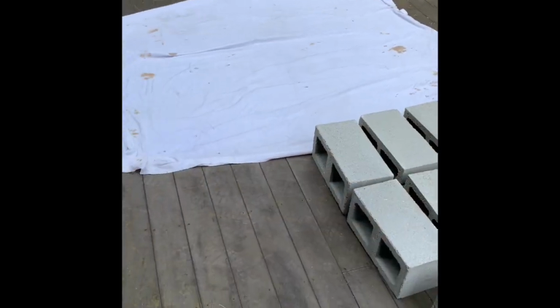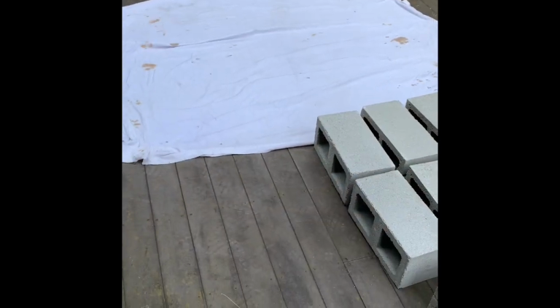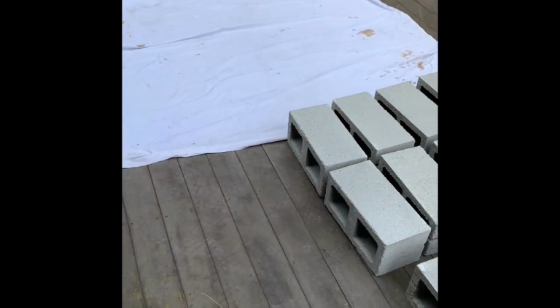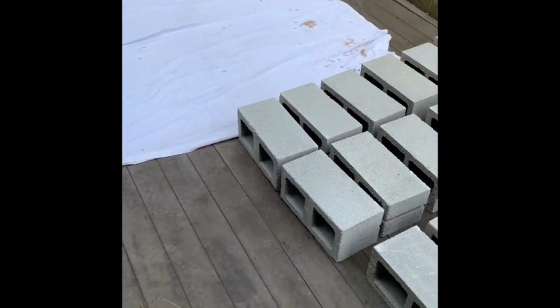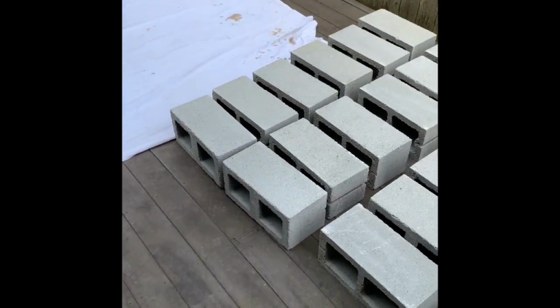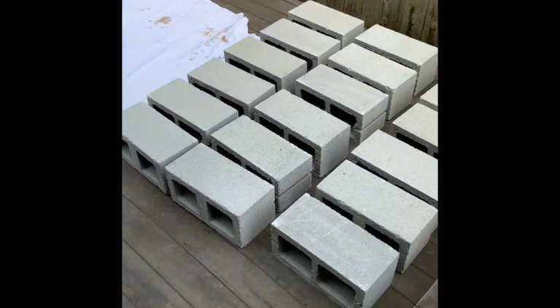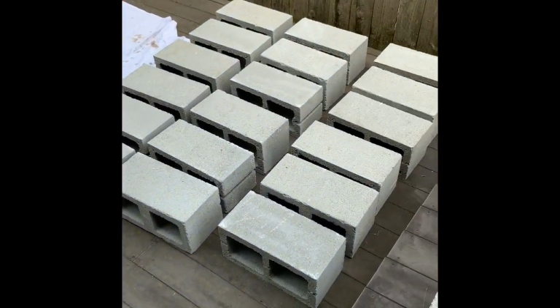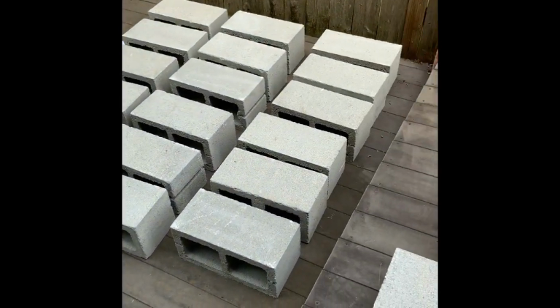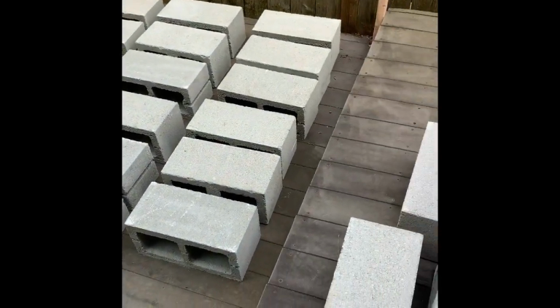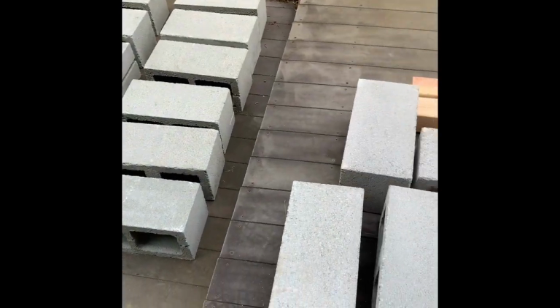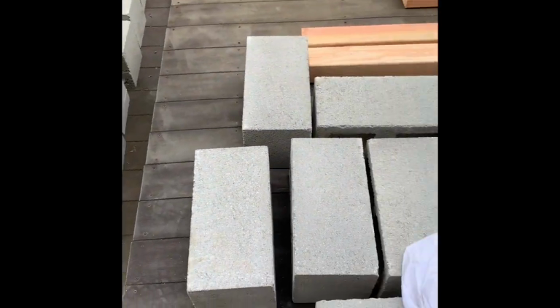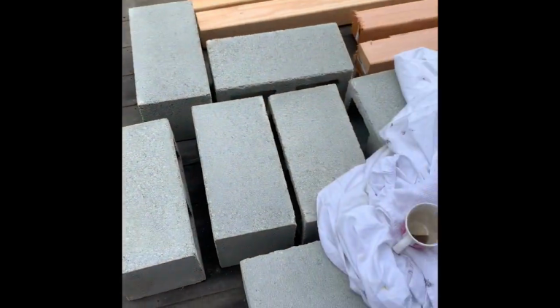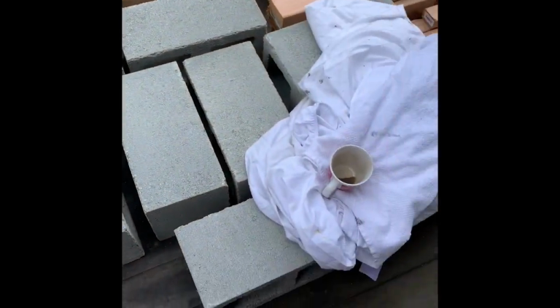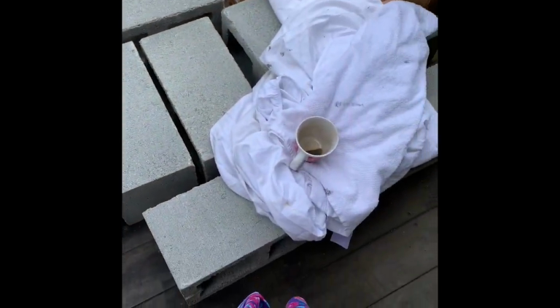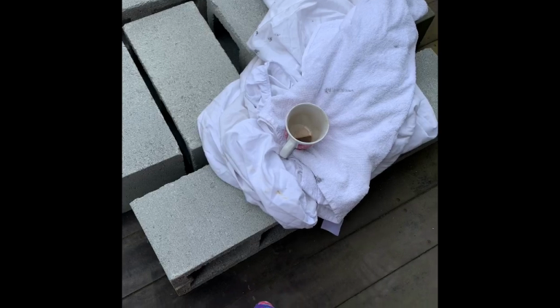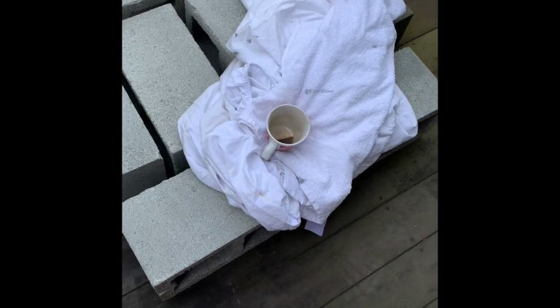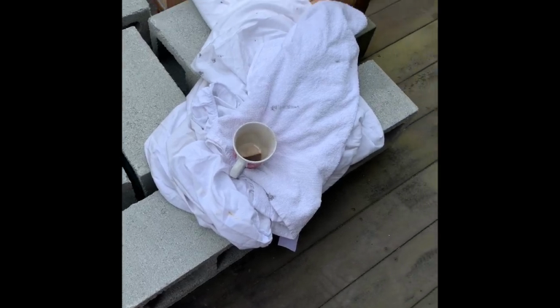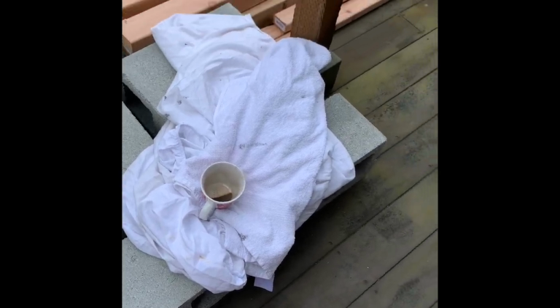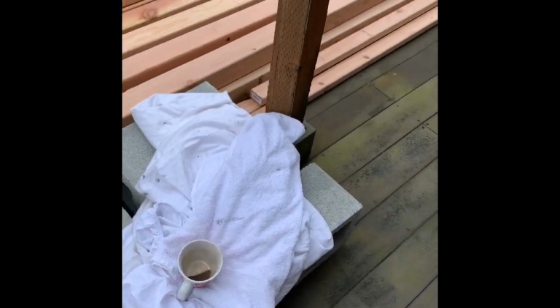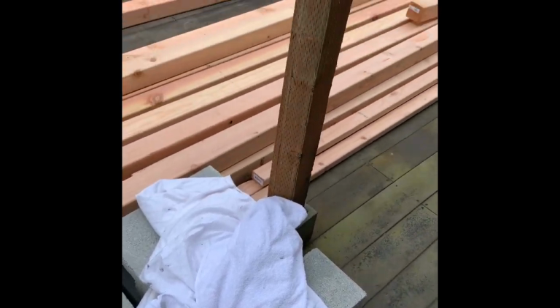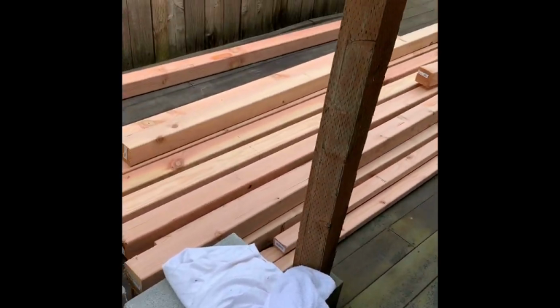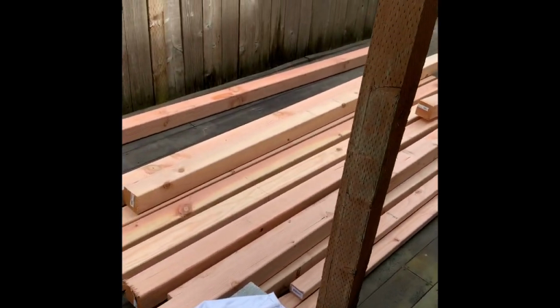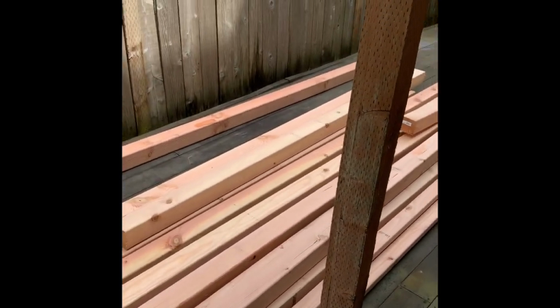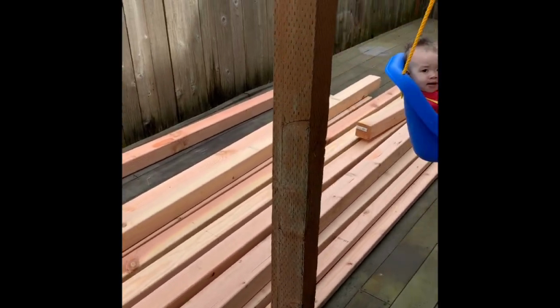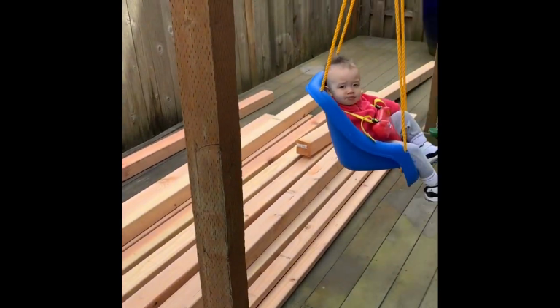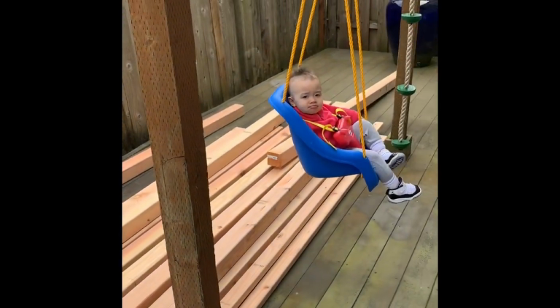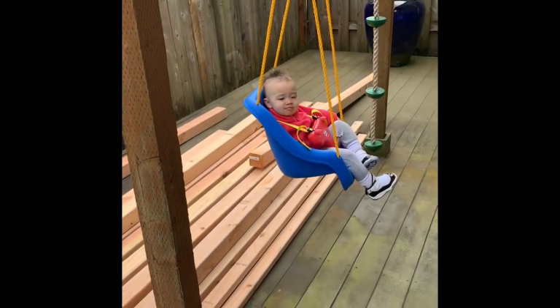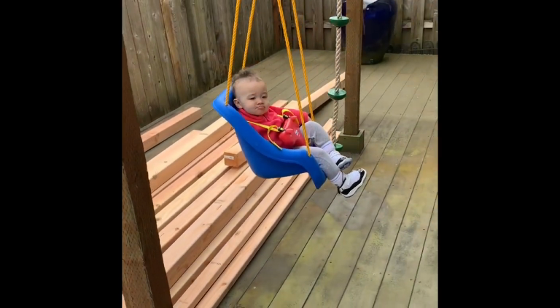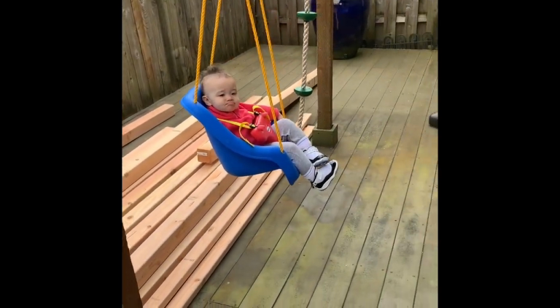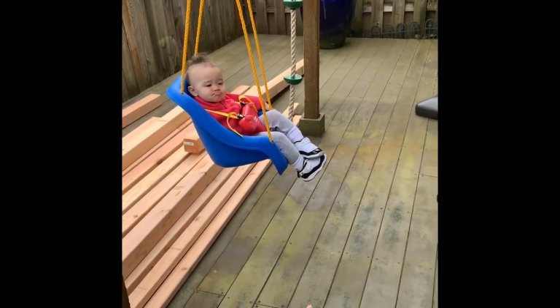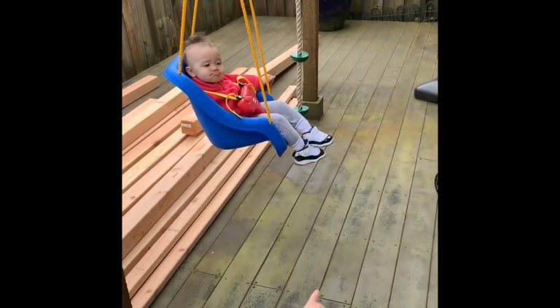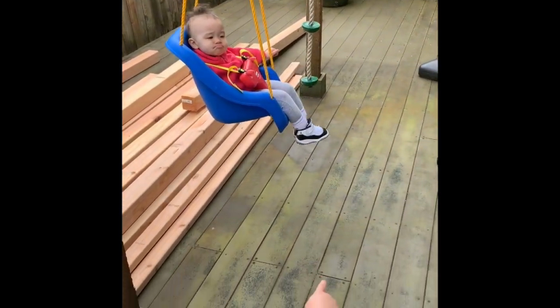Hey, thank you so much for stopping by the channel. As you can see by the title of this video, this is my DIY patio furniture made from cinder blocks, four by fours, and I have a few two by twos for string lights.